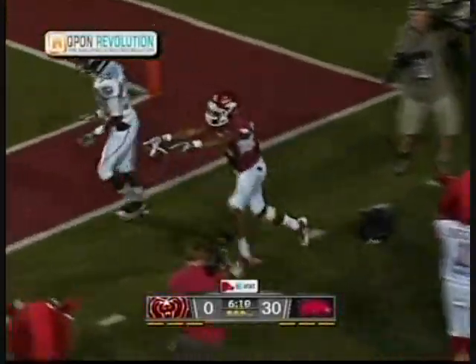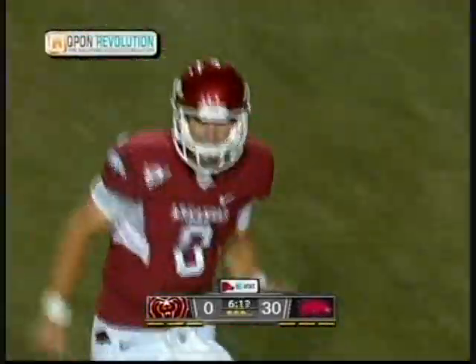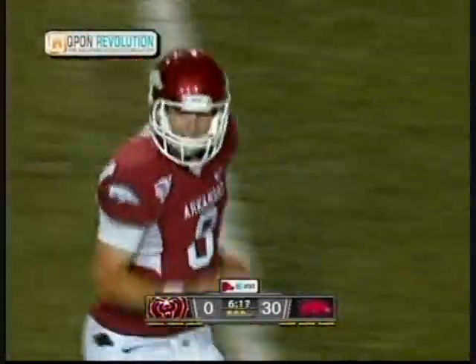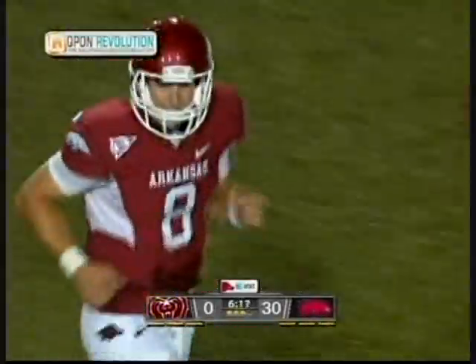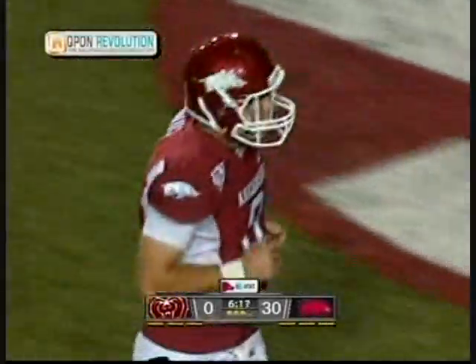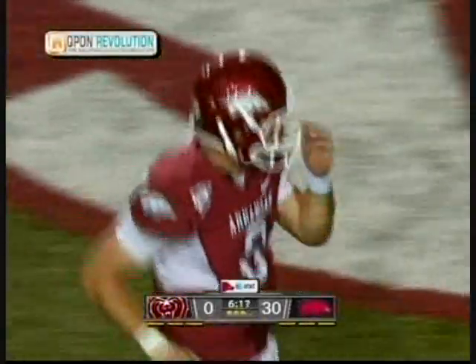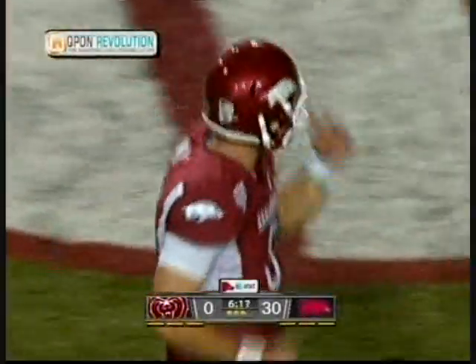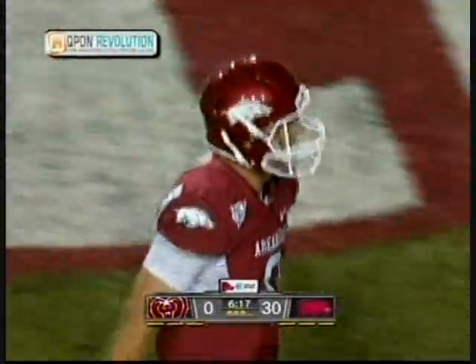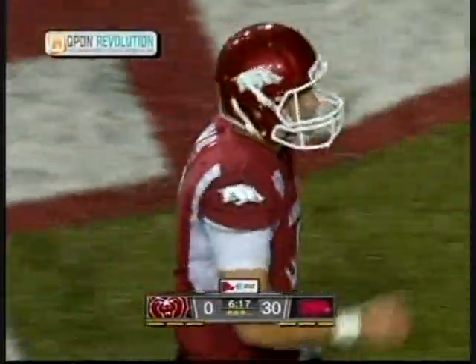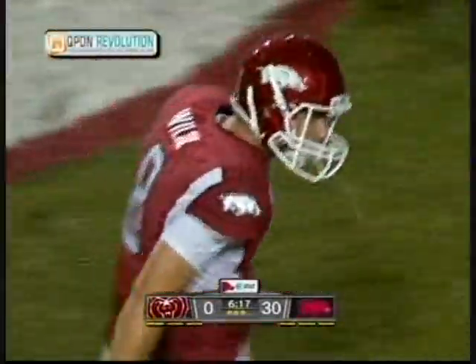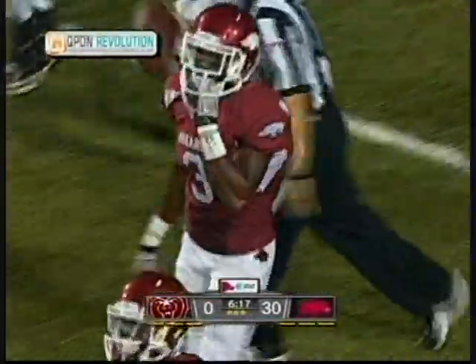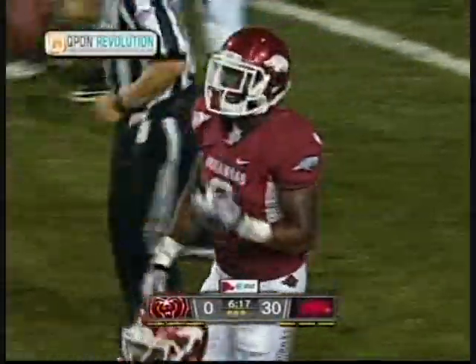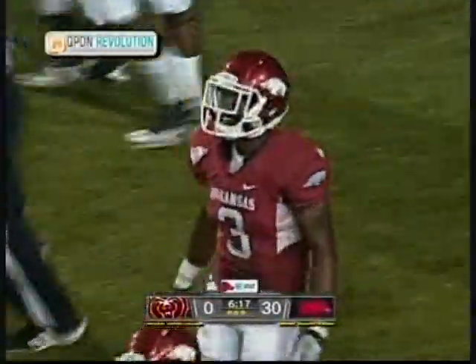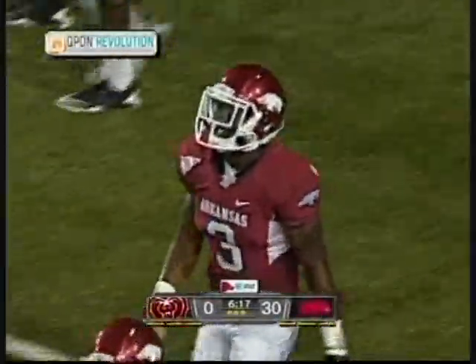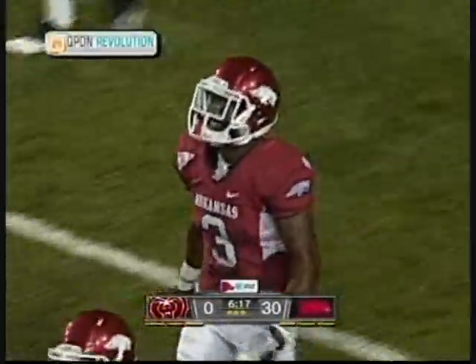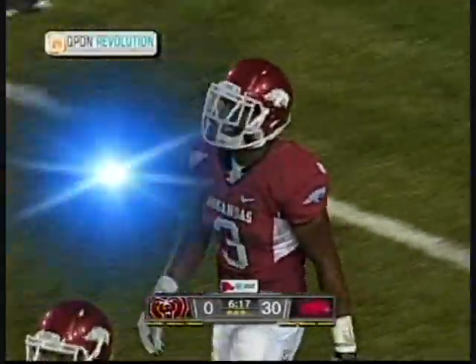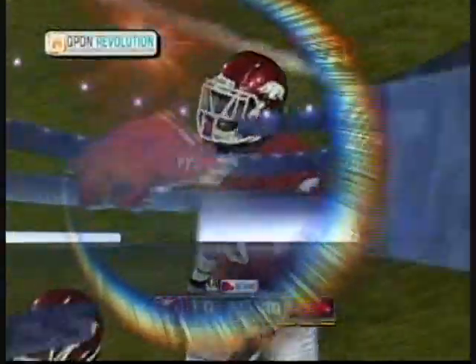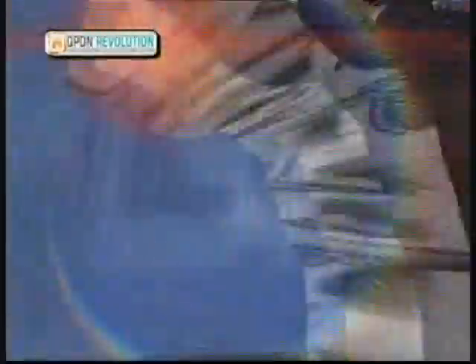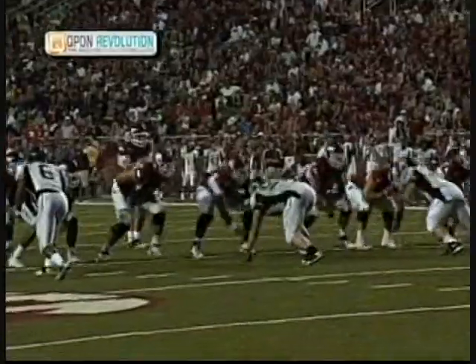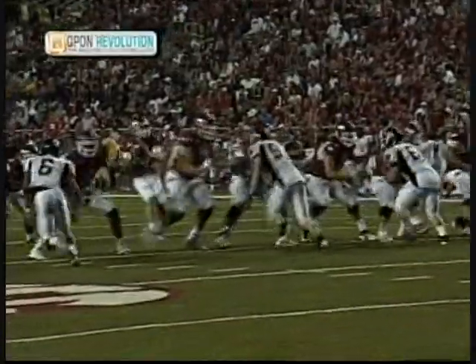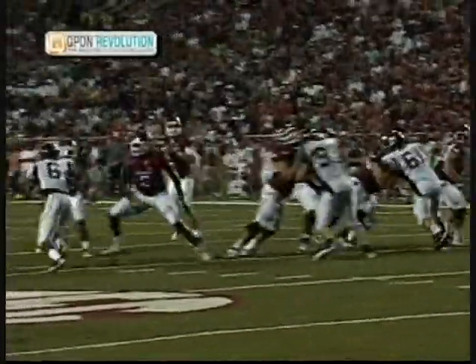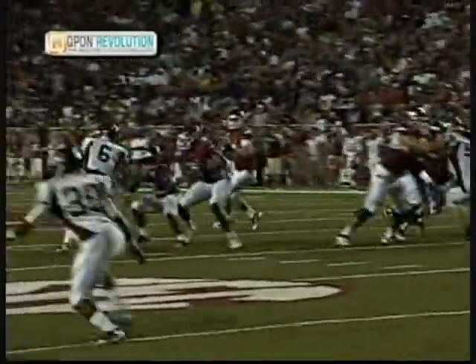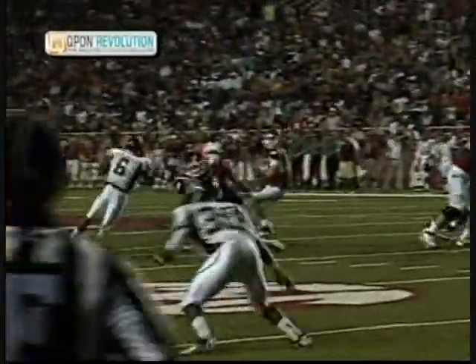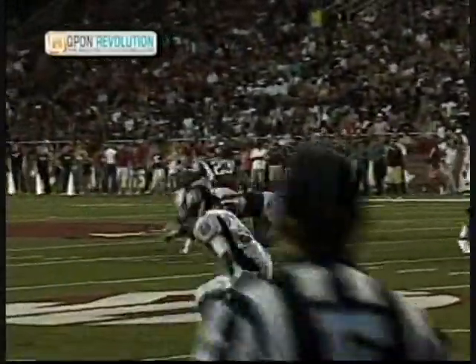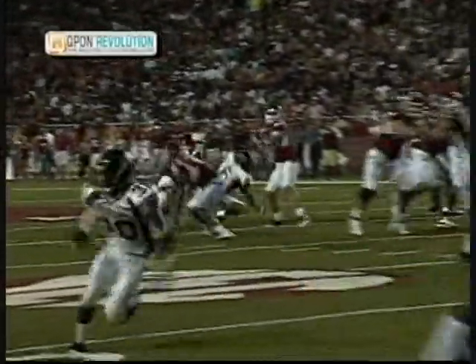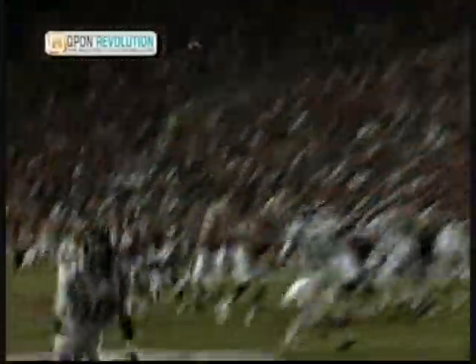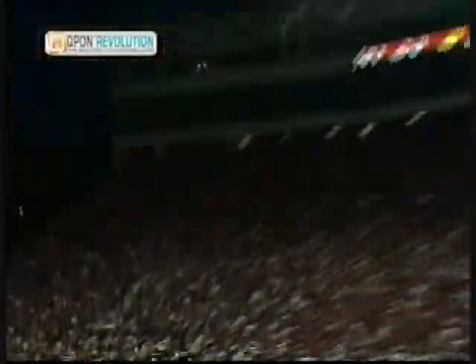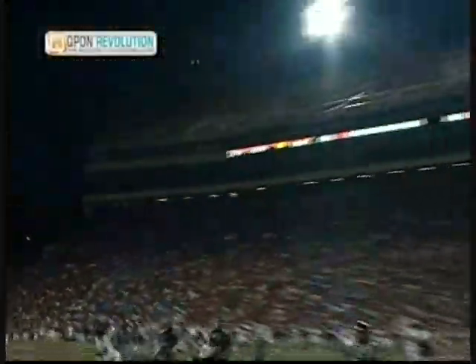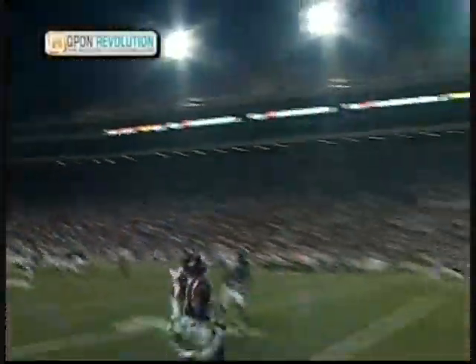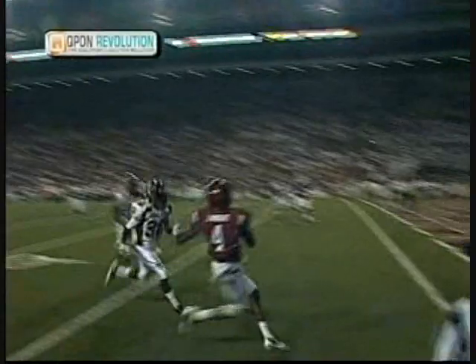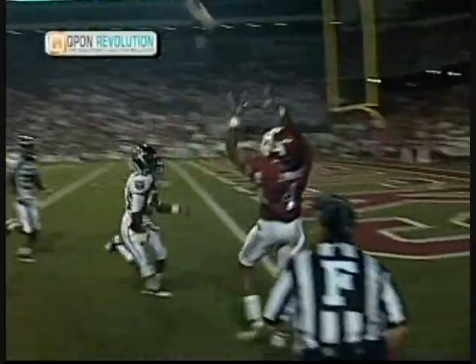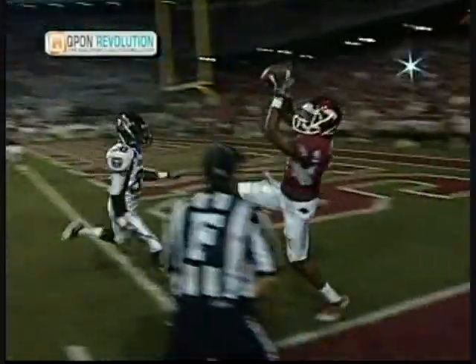They're going to say that was incomplete. Looked good from here, didn't it, Coach? Yeah, it looked good to me. Jarius Wright making an over-the-shoulder catch. Or was that Adams? Was it Adams? I thought it was Wright, but I saw Adams there. It looked like Wright over the shoulder. Yeah, it was Wright.